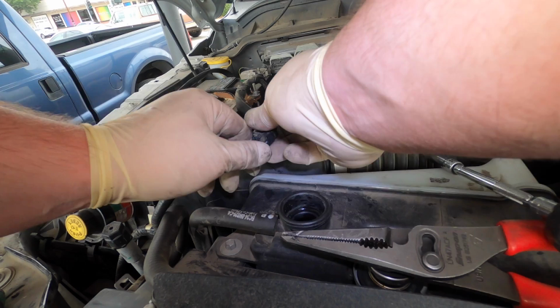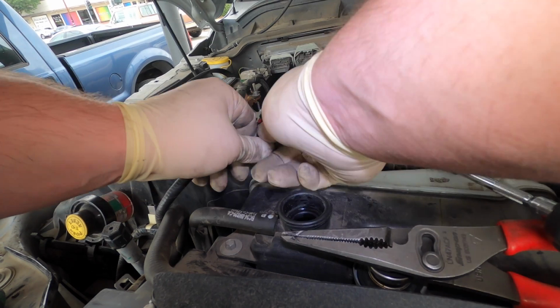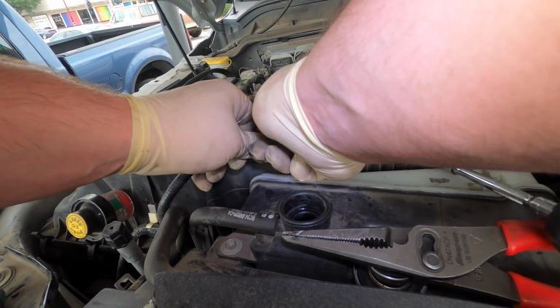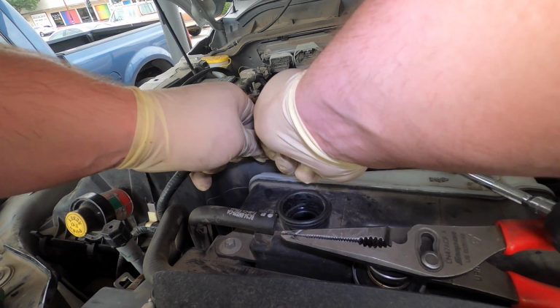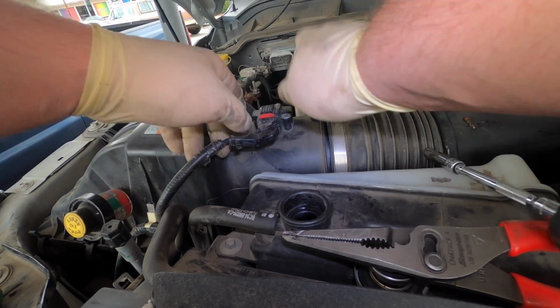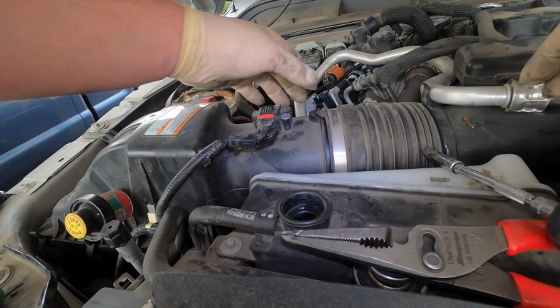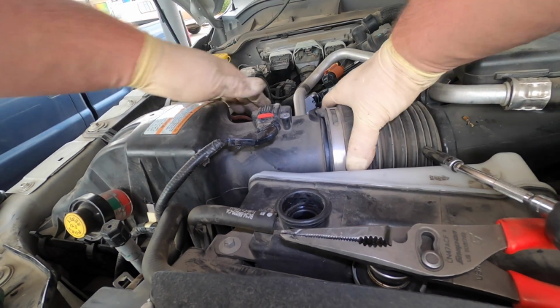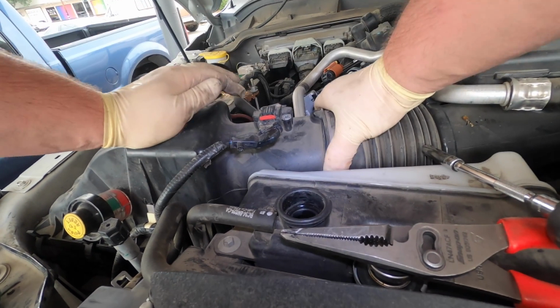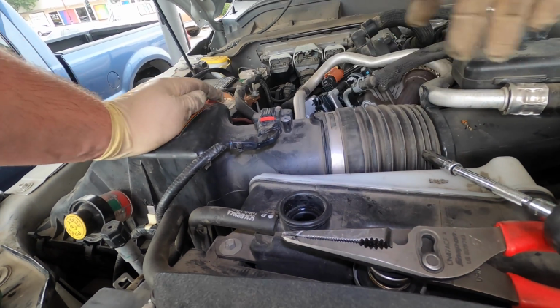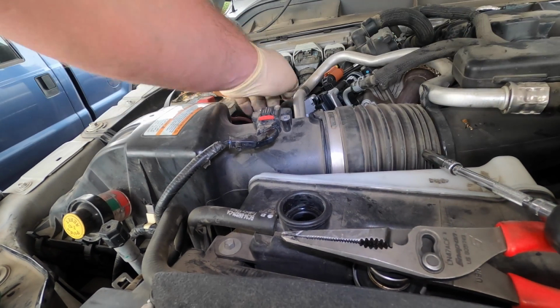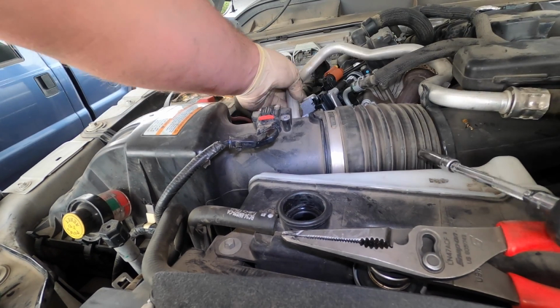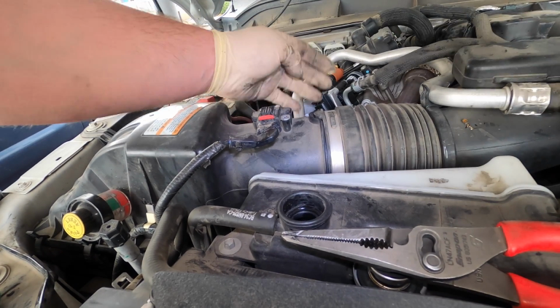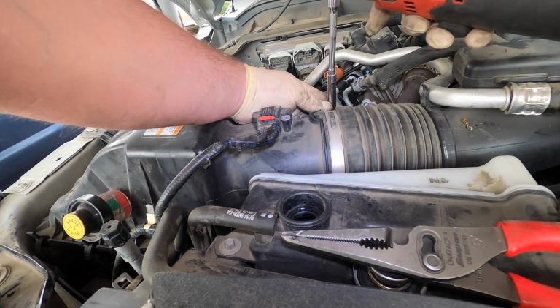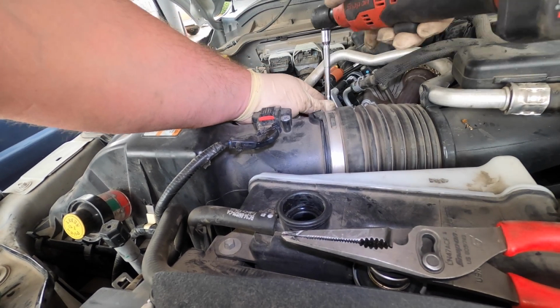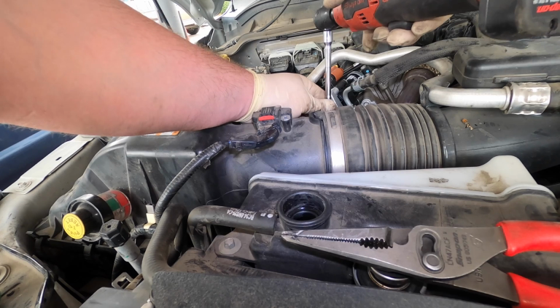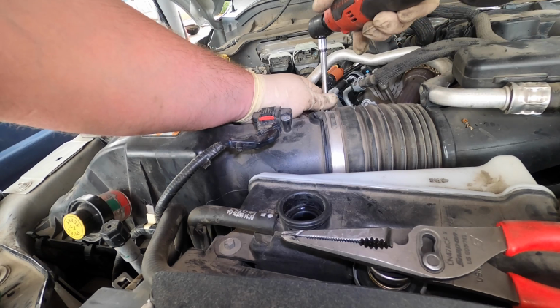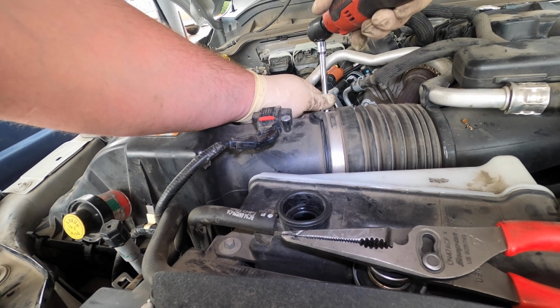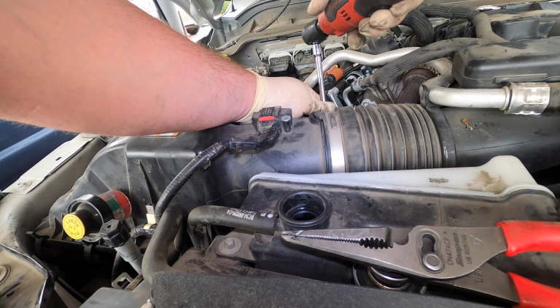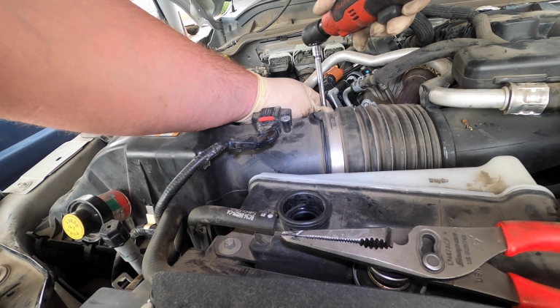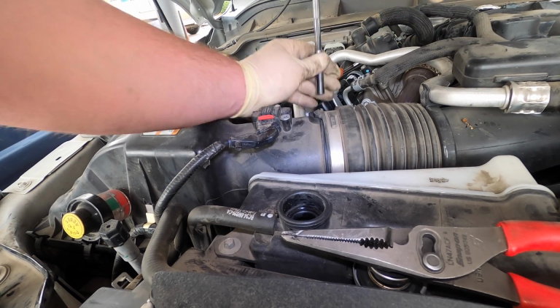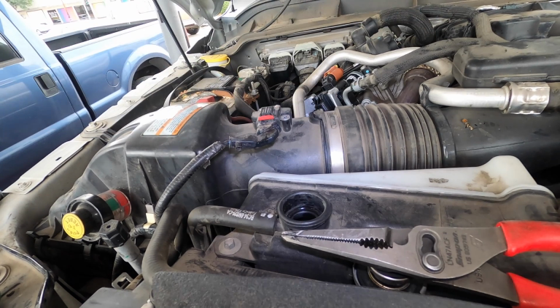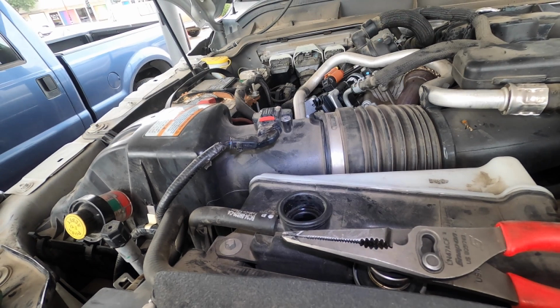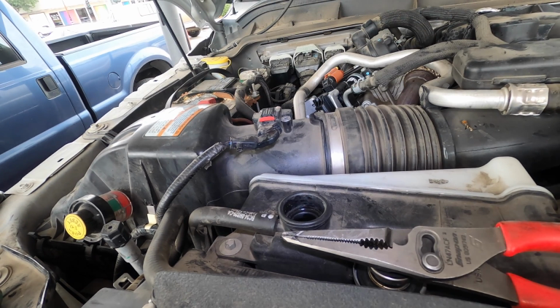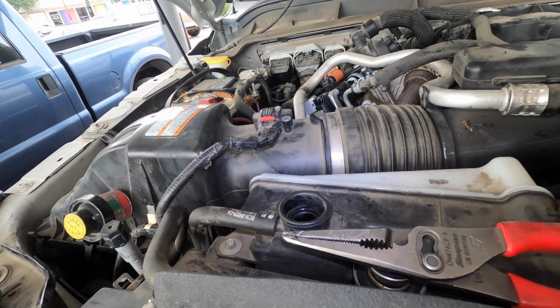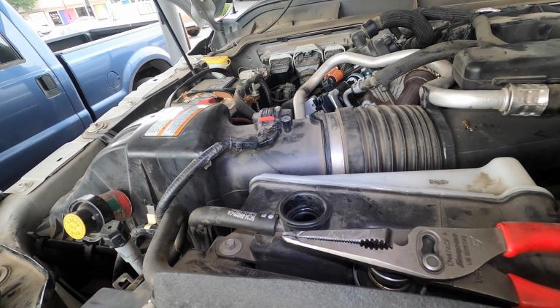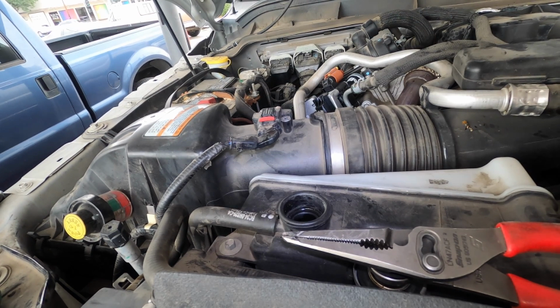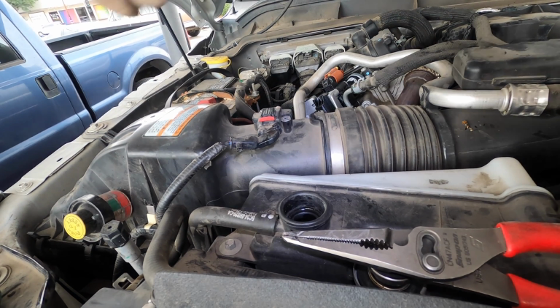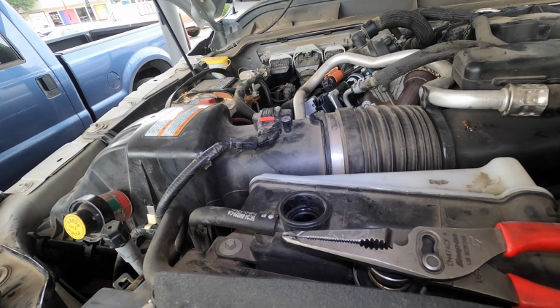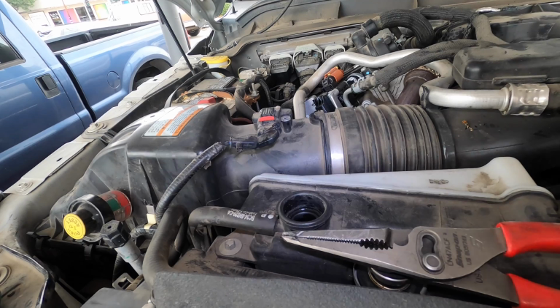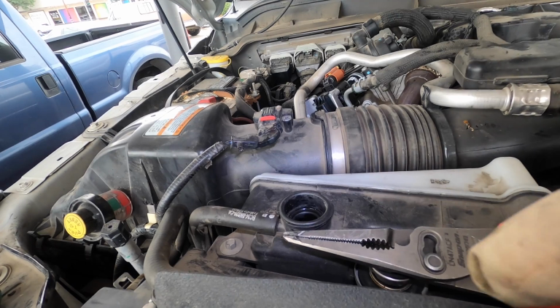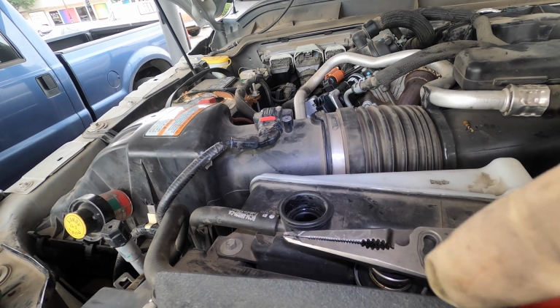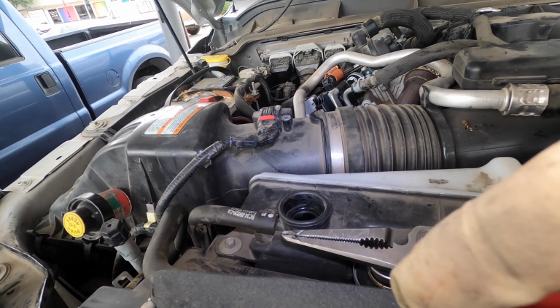Everything's done up here. I've still got to tighten this clamp, put coolant in it, and fix the vacuum pump leak. I need to go in and tighten the drain plug, fill the coolant, and fix that clamp.